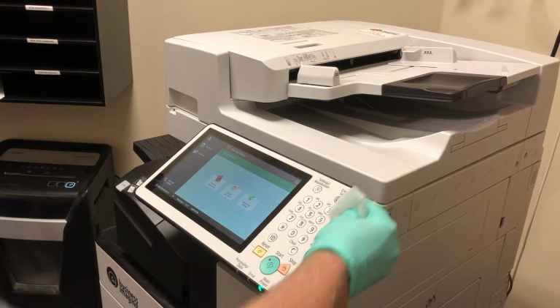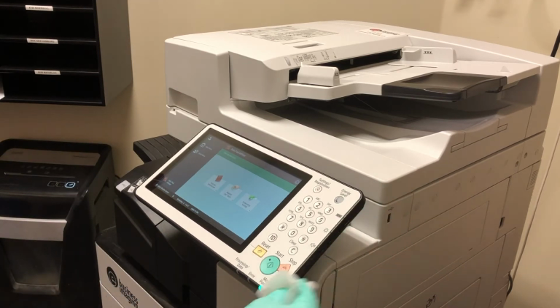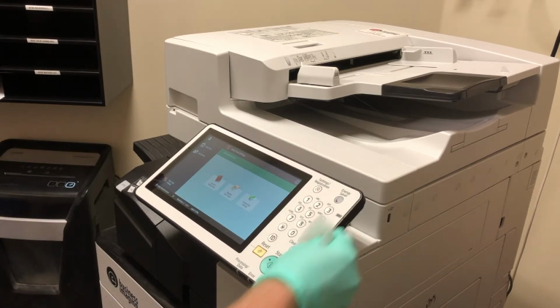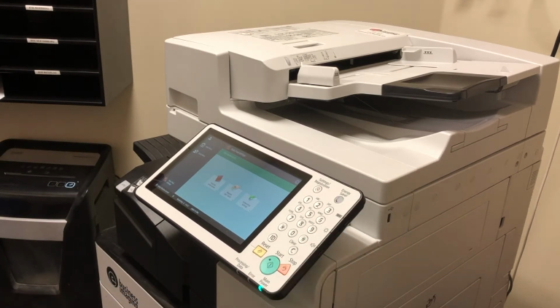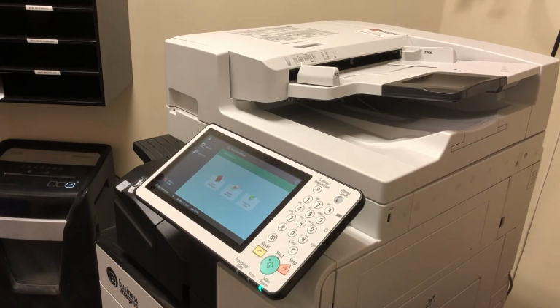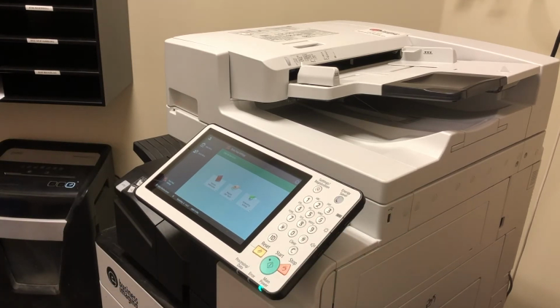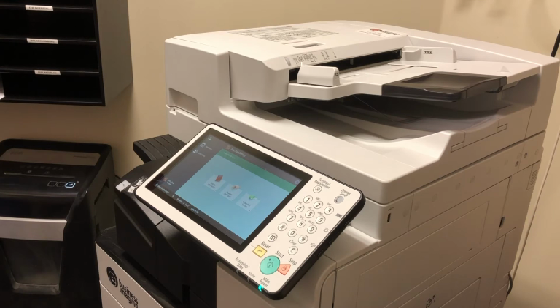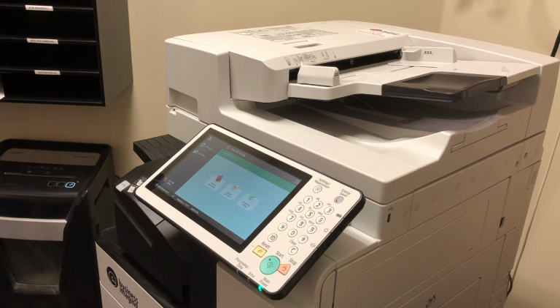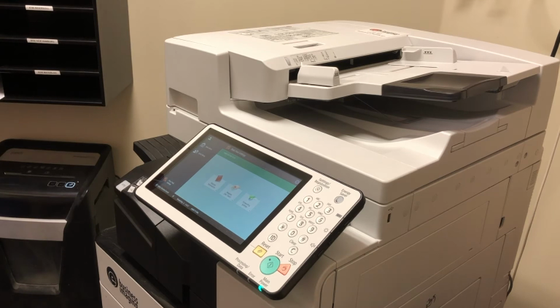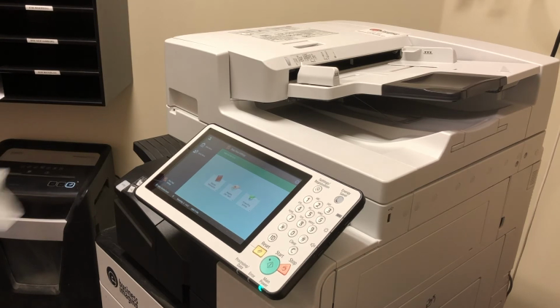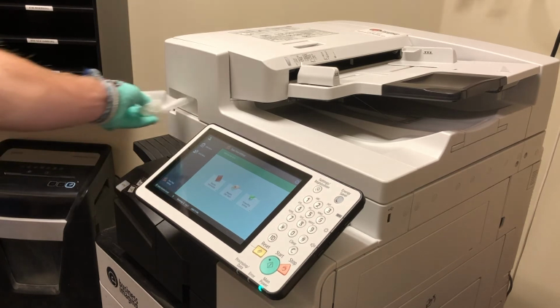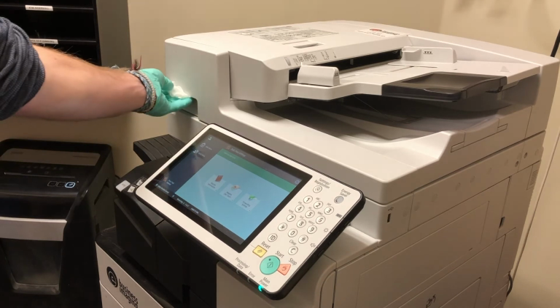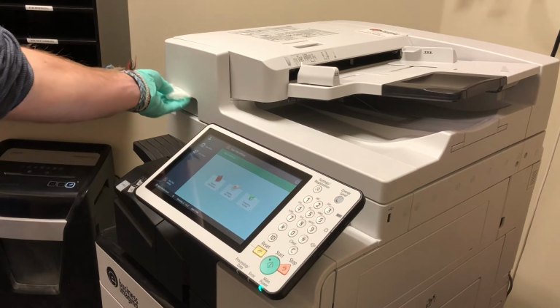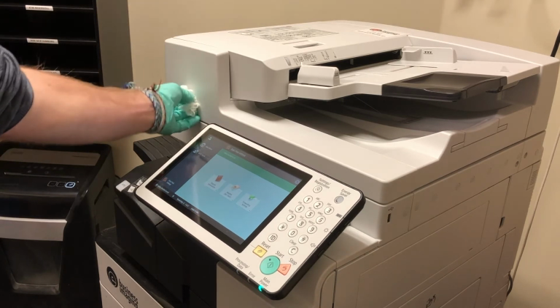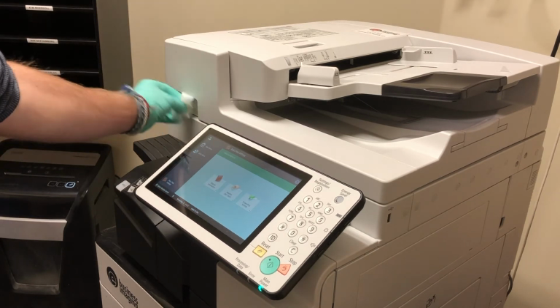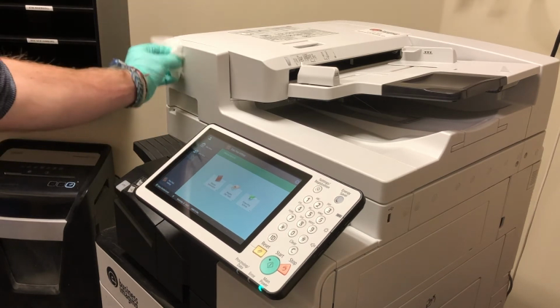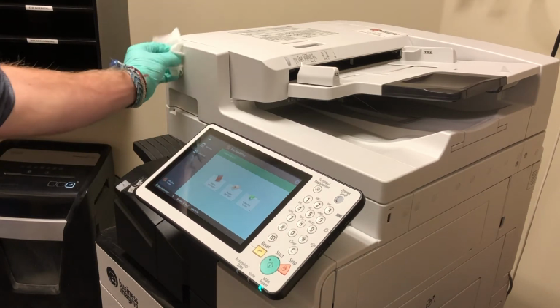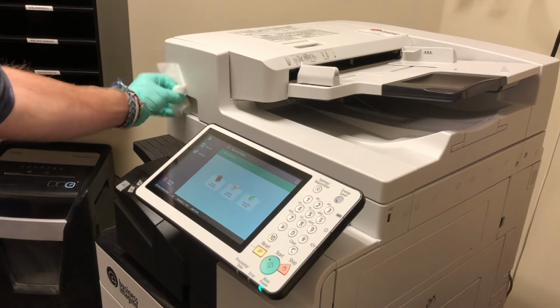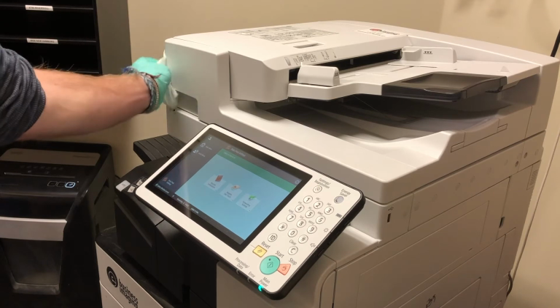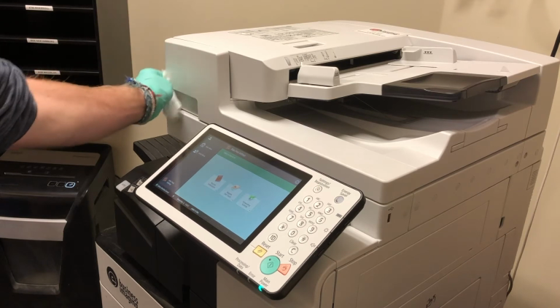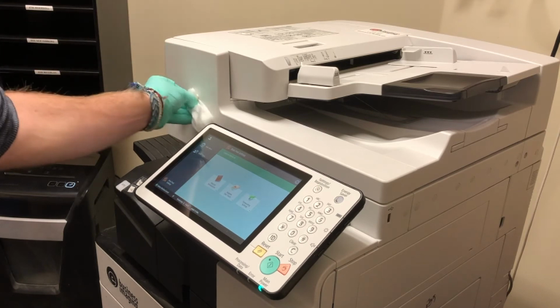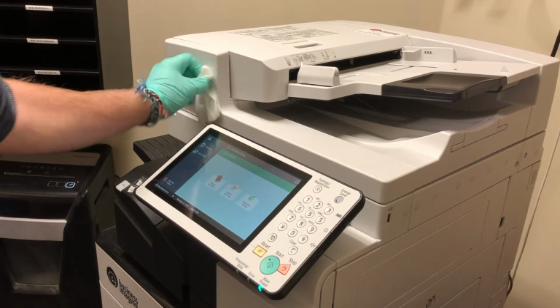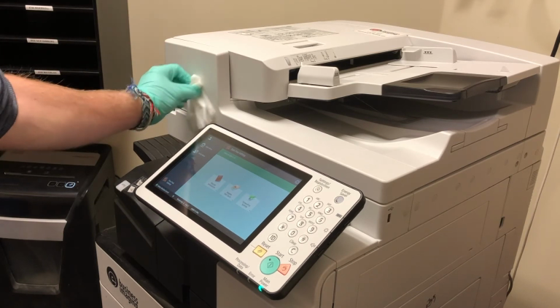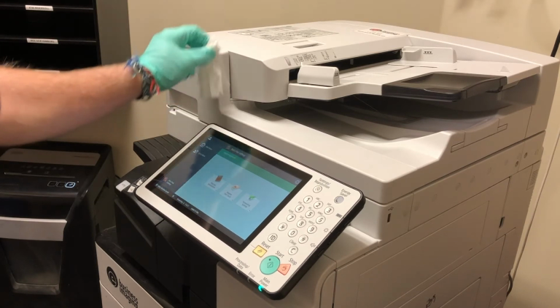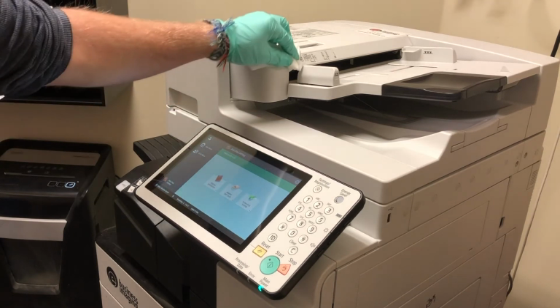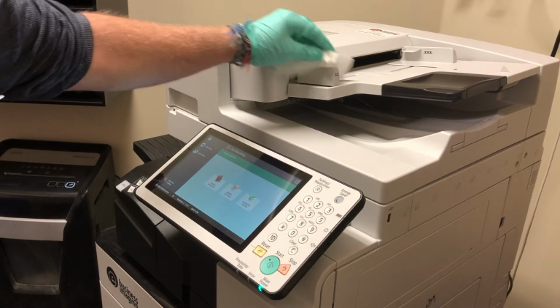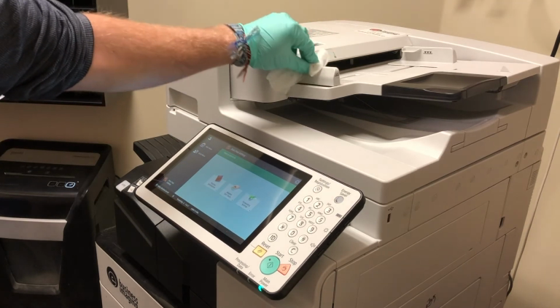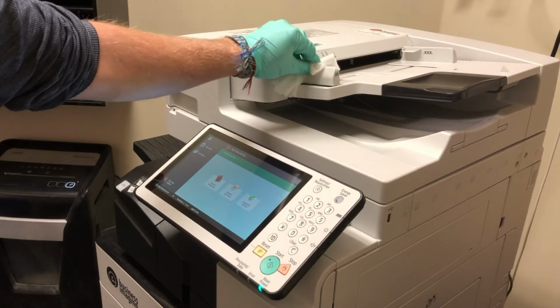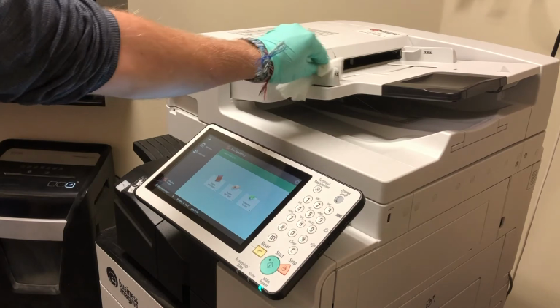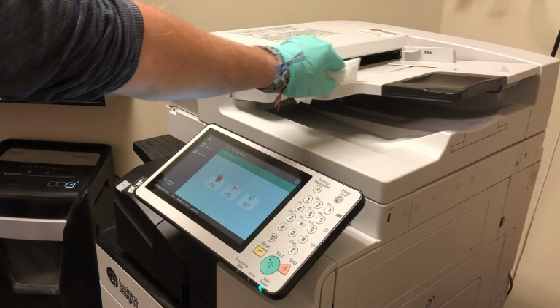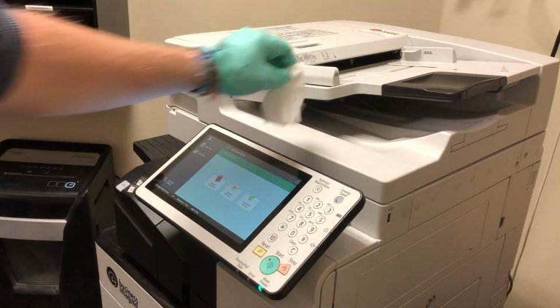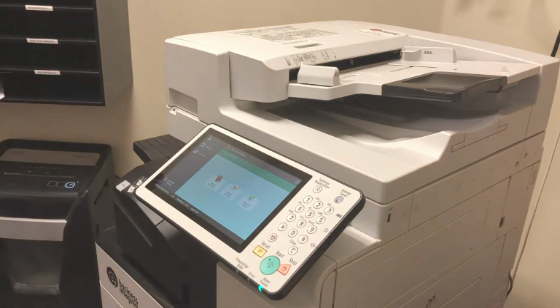I'm also going to make sure I disinfect the sides of the printer because people tend to grab them. There are different touch points that many people adjust, so I'm disinfecting a little handle here and then there's a little adjustment slider that I'm going to disinfect as well.